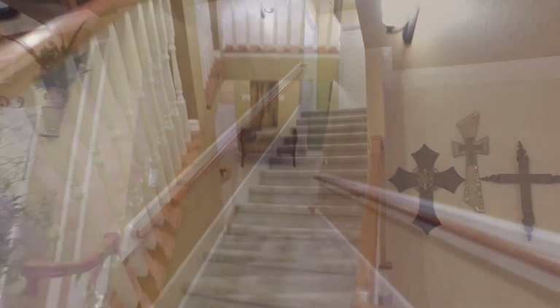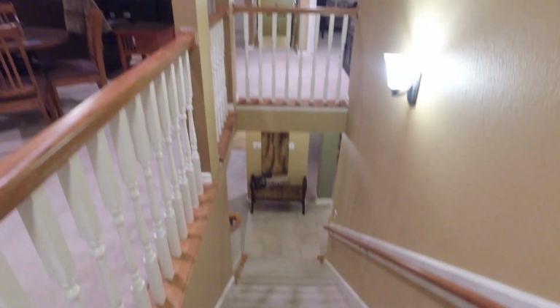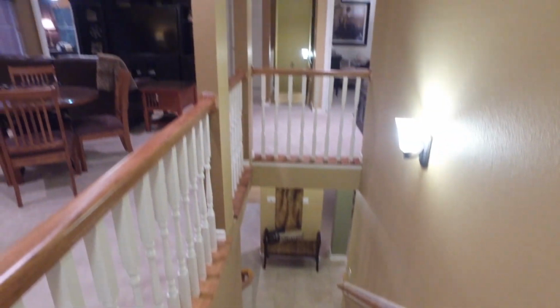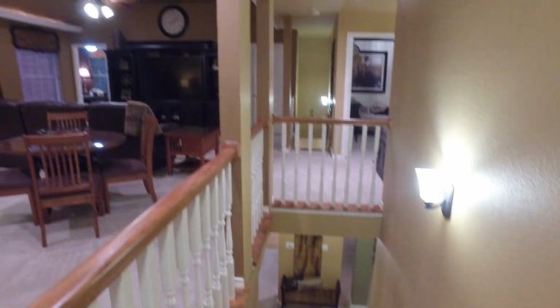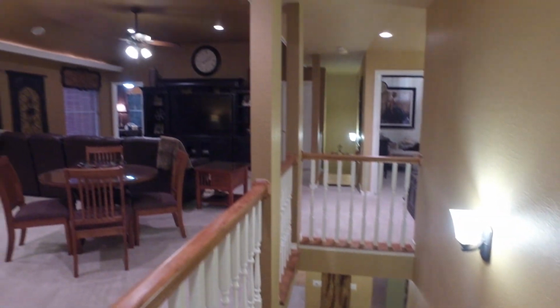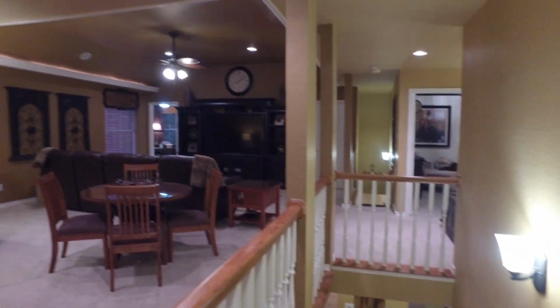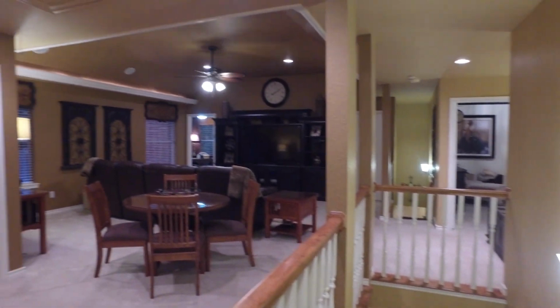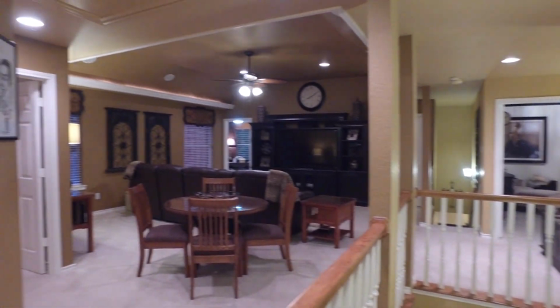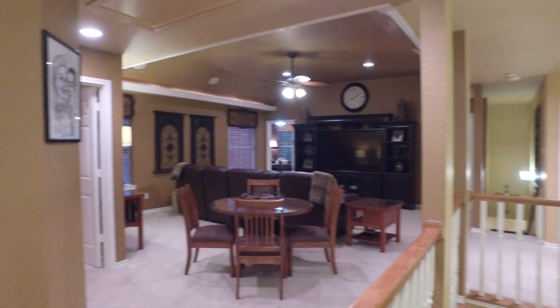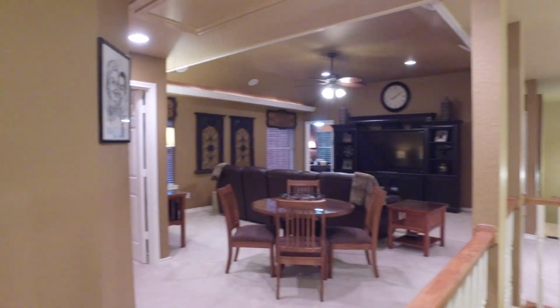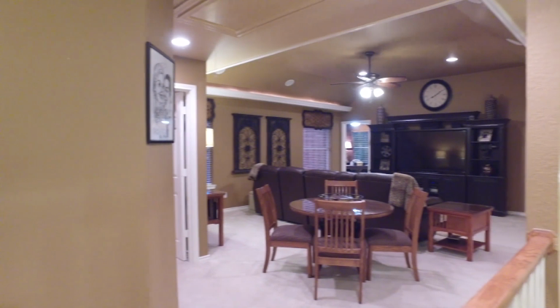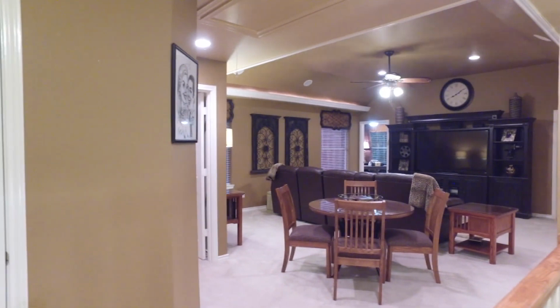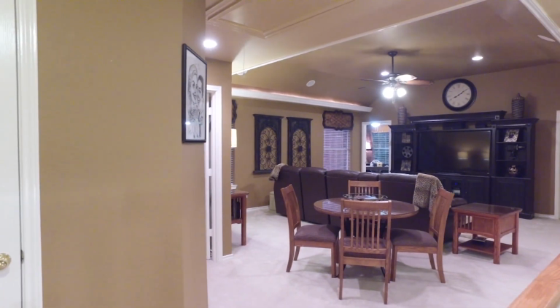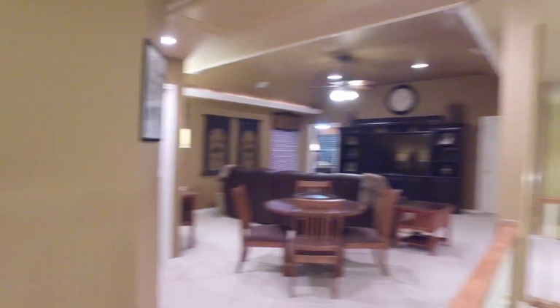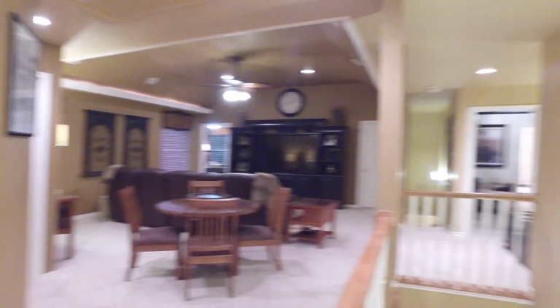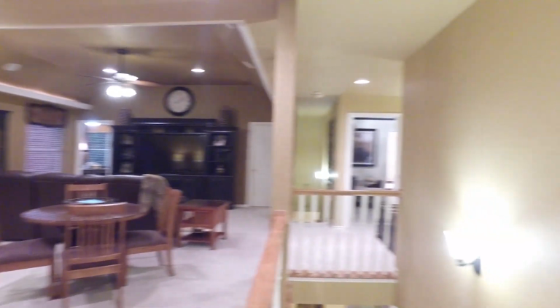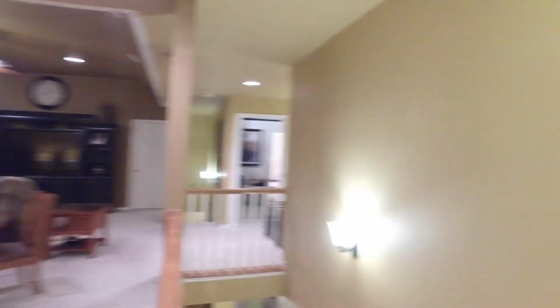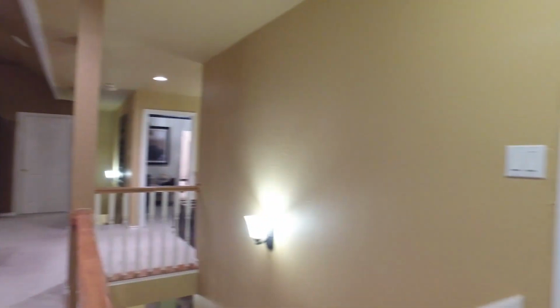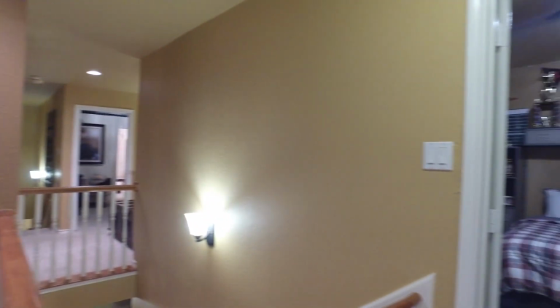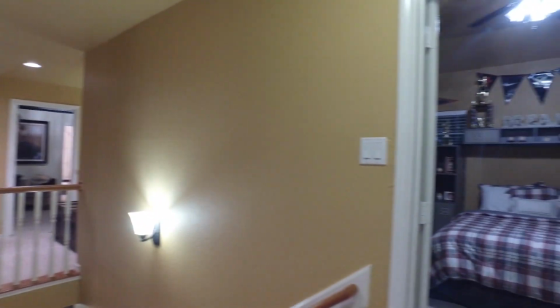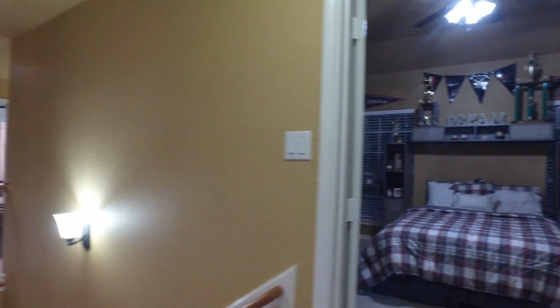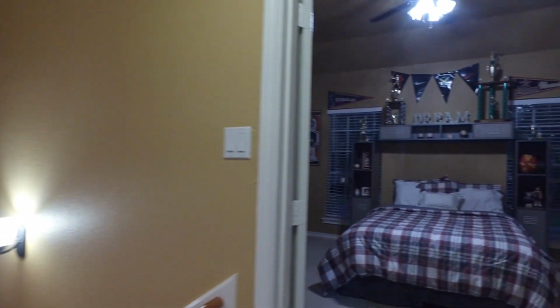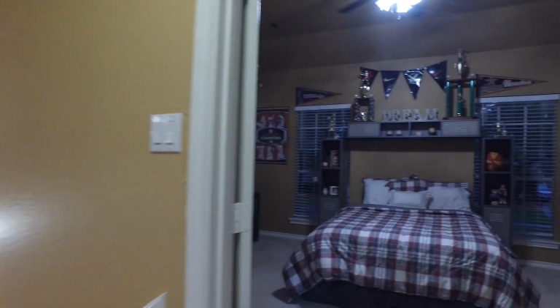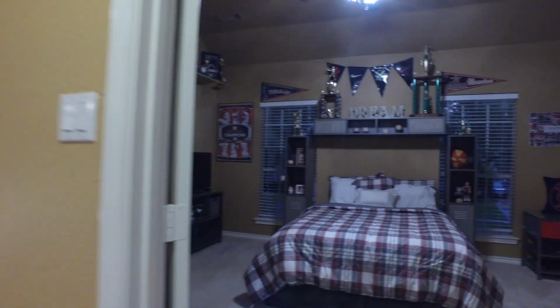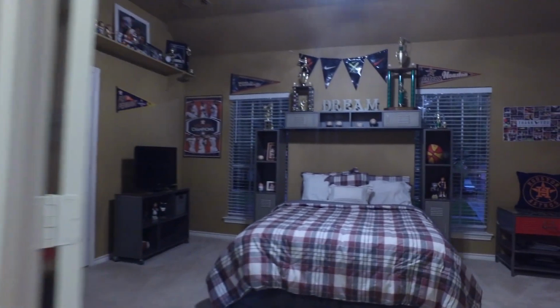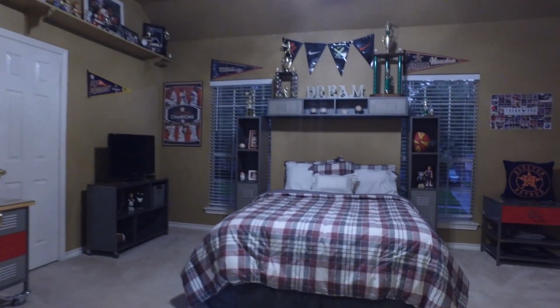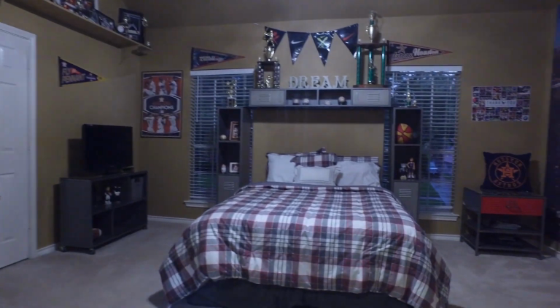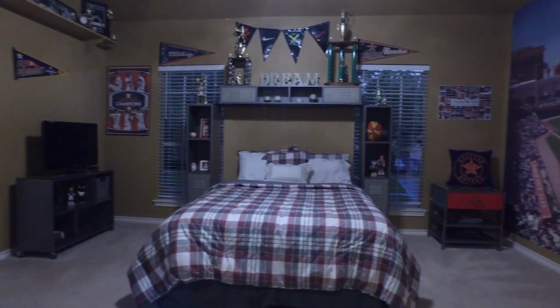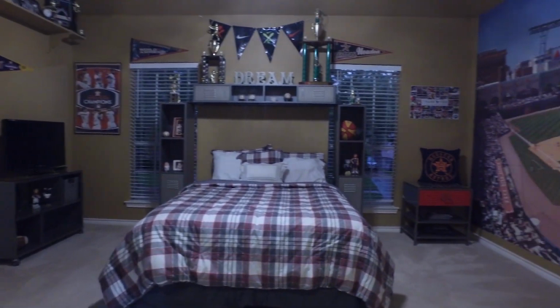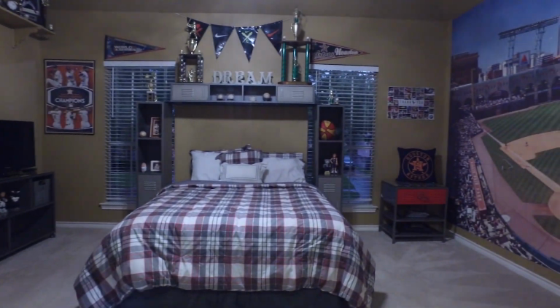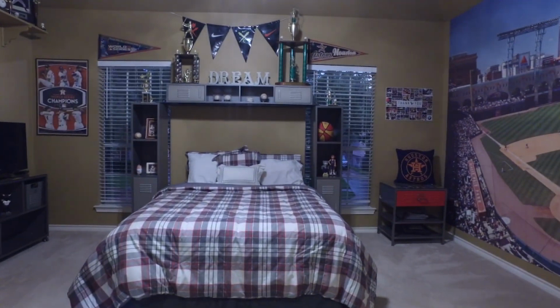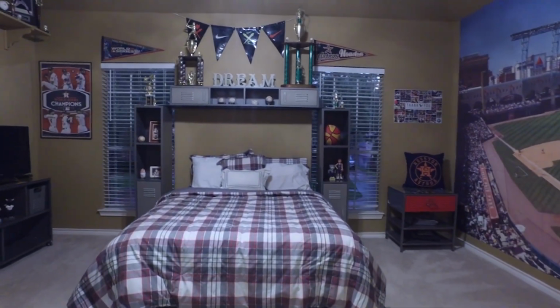All the secondary bedrooms are spacious — with all this square footage, how could they not be? A beautiful game room with bedrooms sprinkled around, all large and ready for everyone in your family.